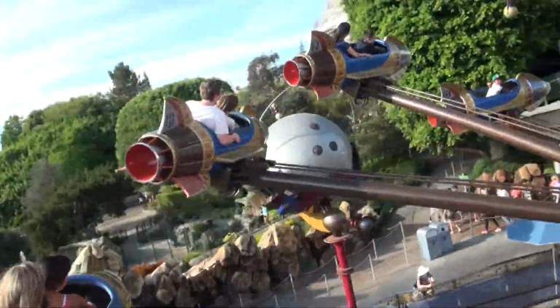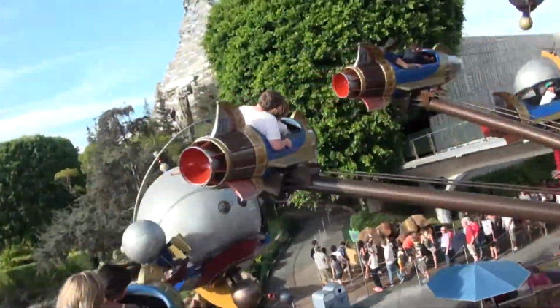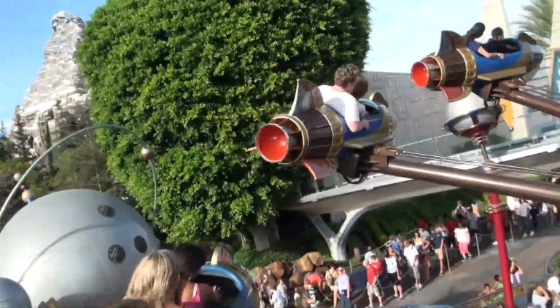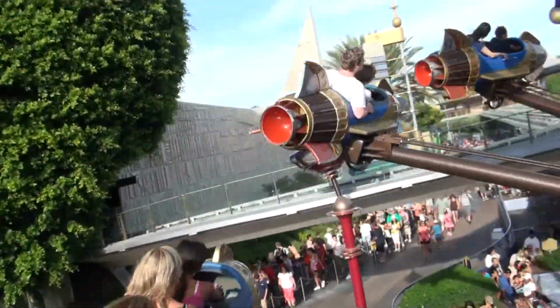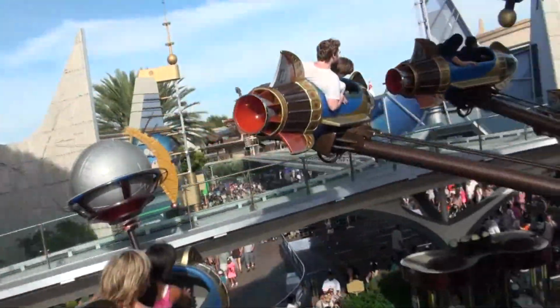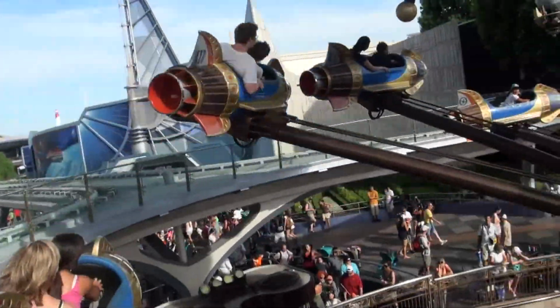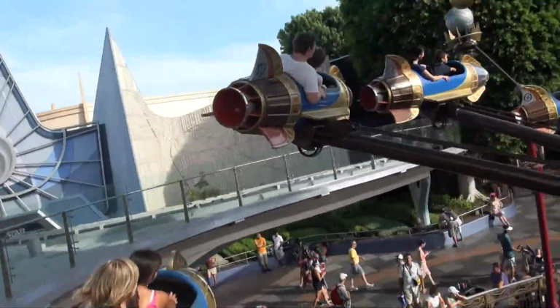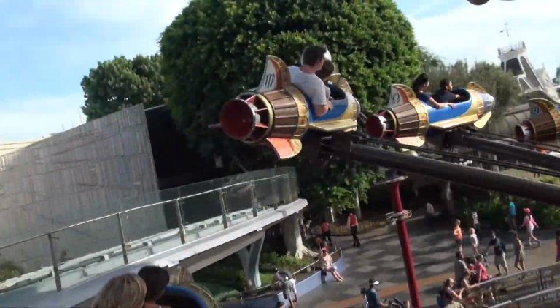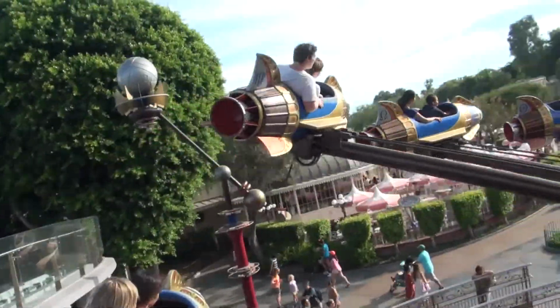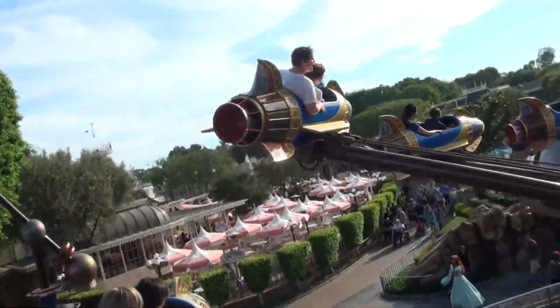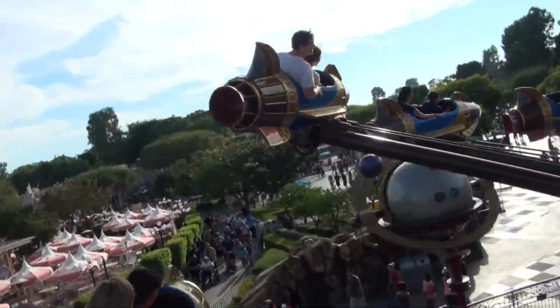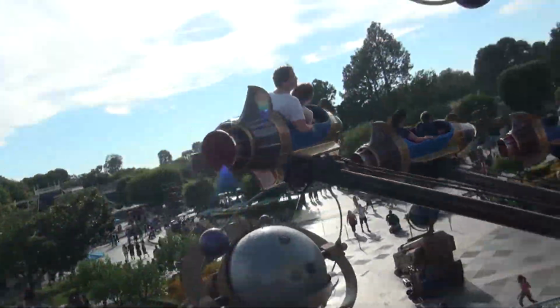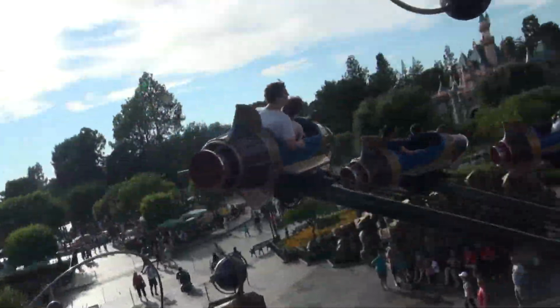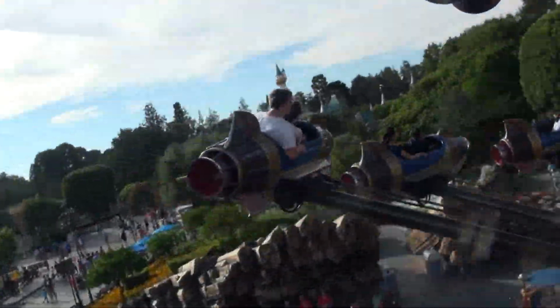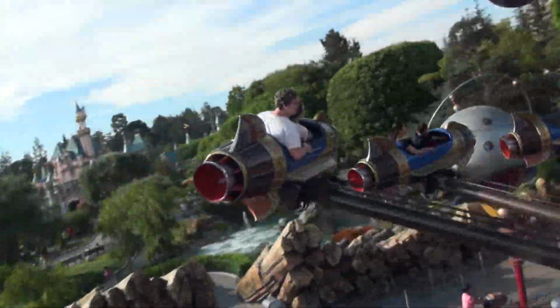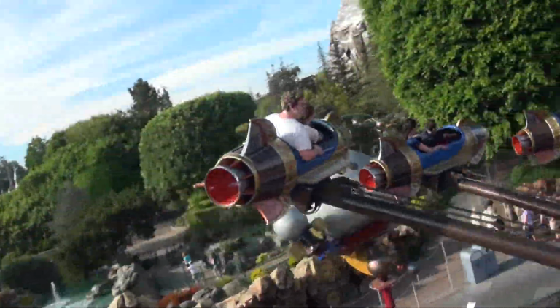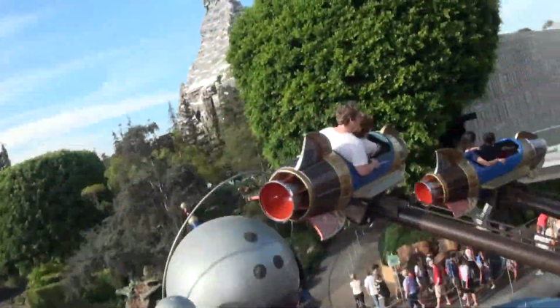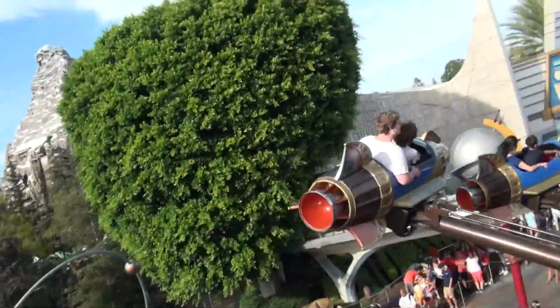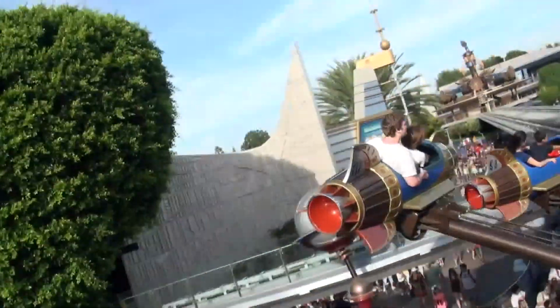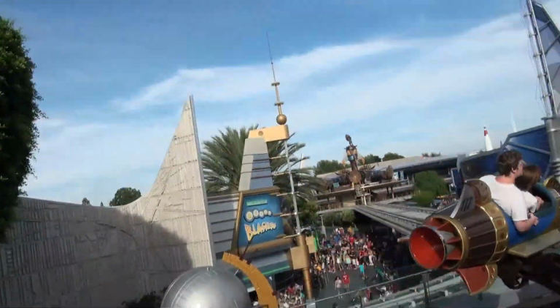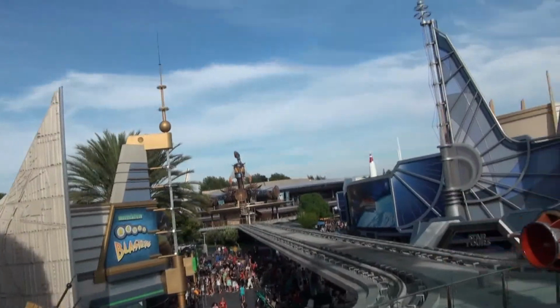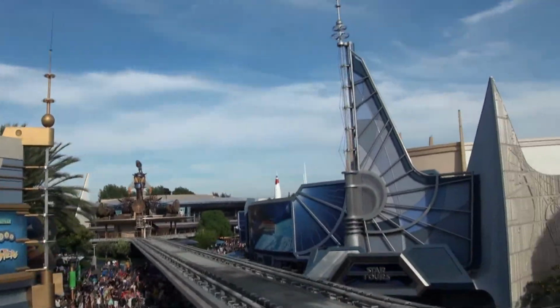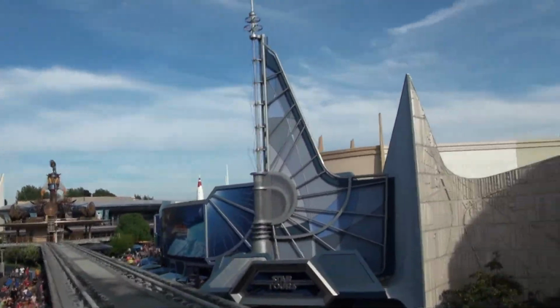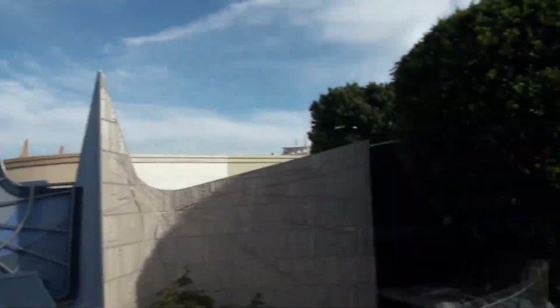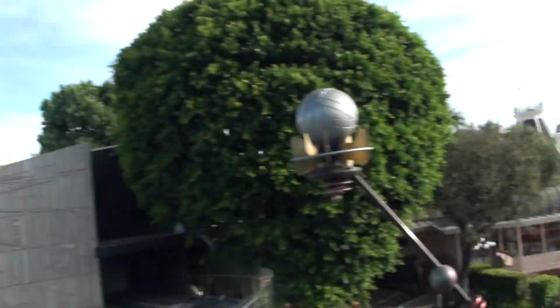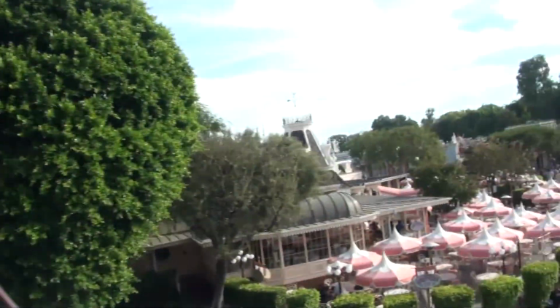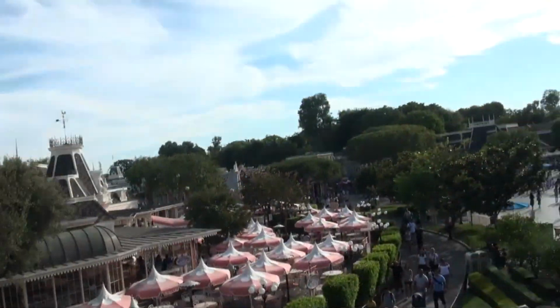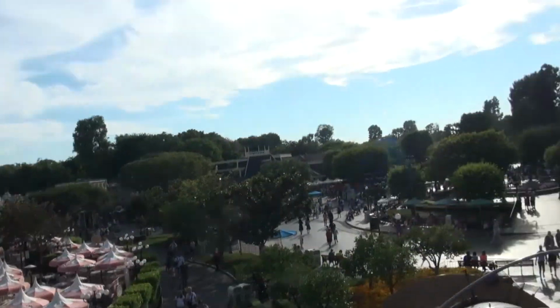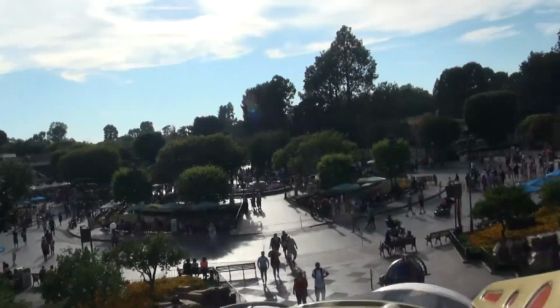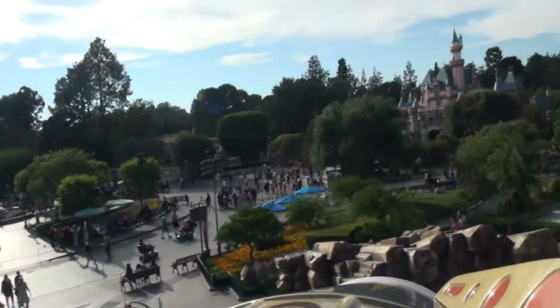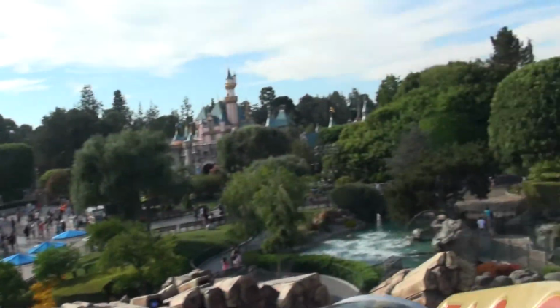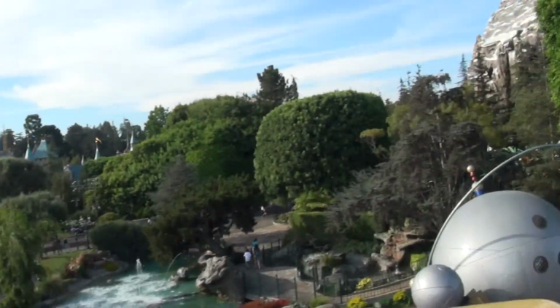Para su seguridad, su imagen se aceptado por el ciclo de seguridad al costado, y para que sus manos, sus brazos y piernas dentro. Con el ritmo de los fríos. Gracias.